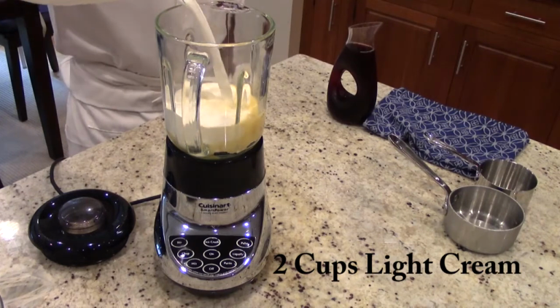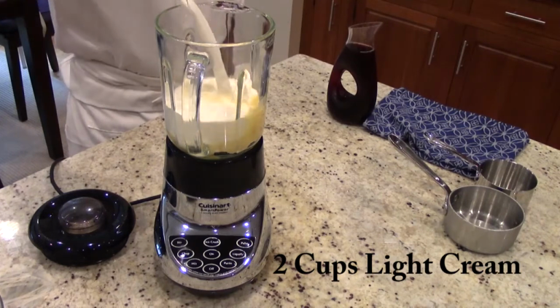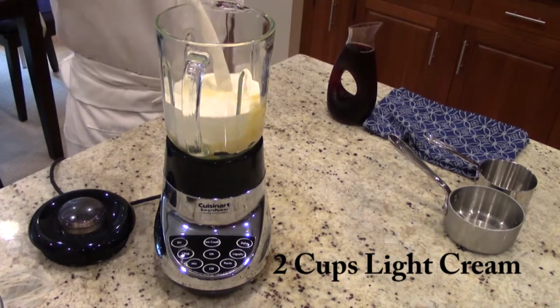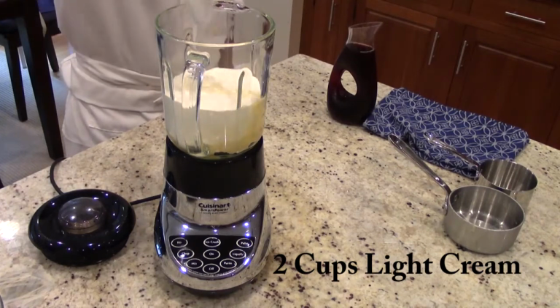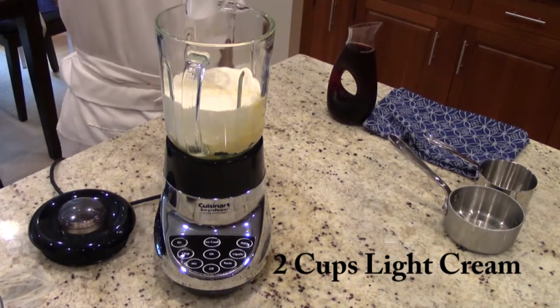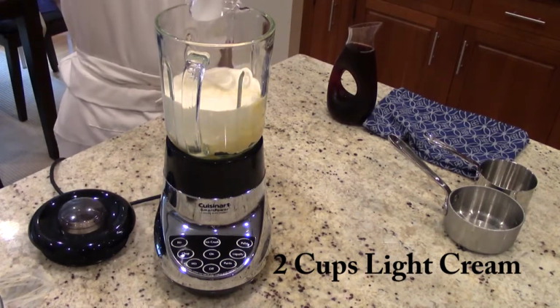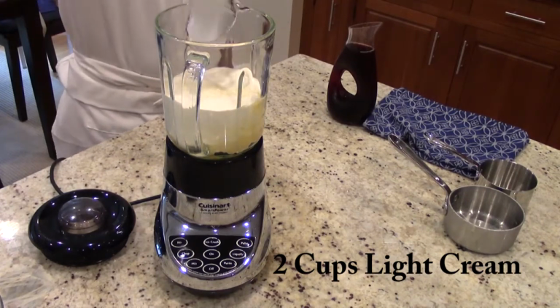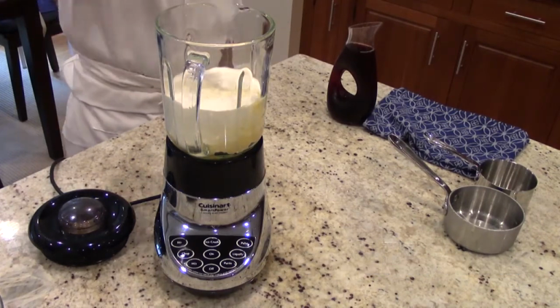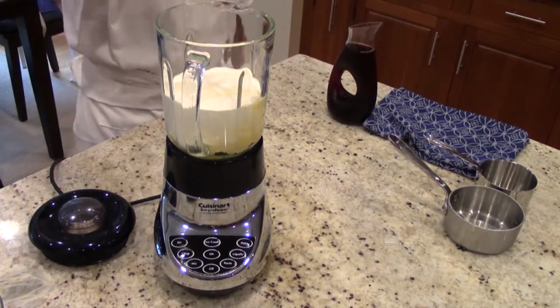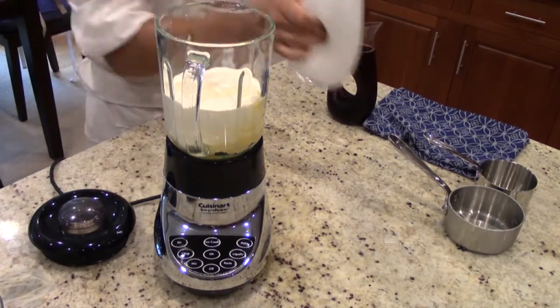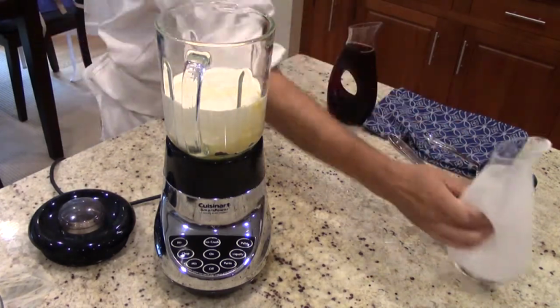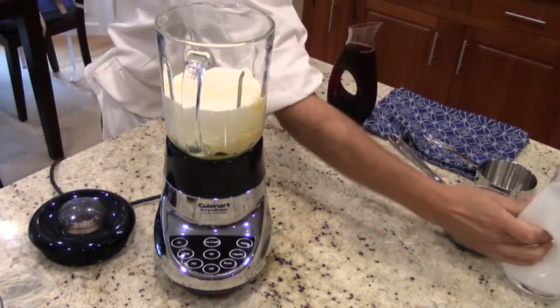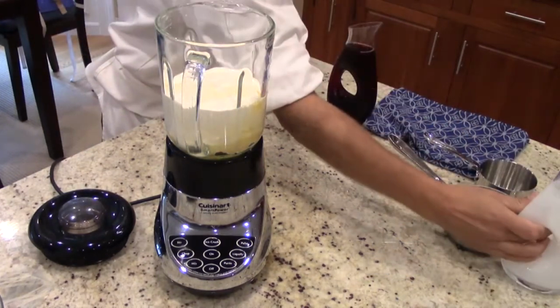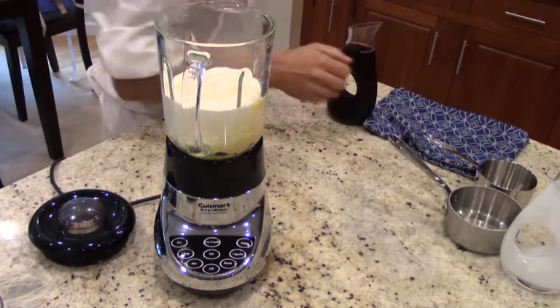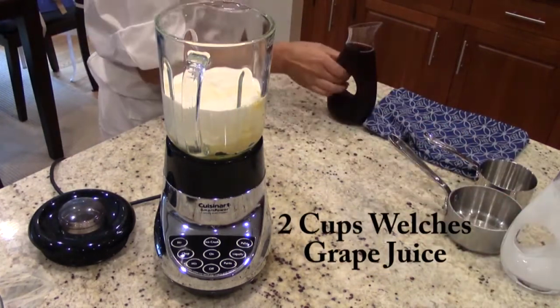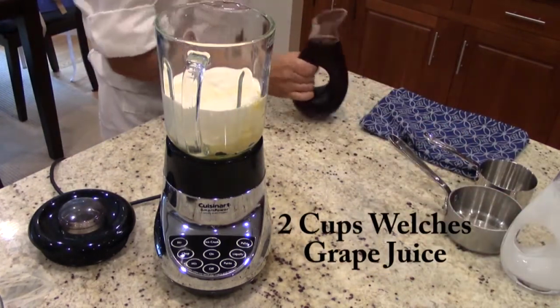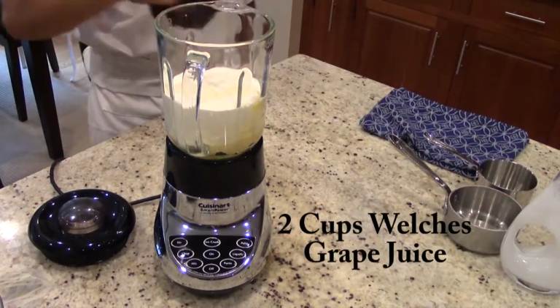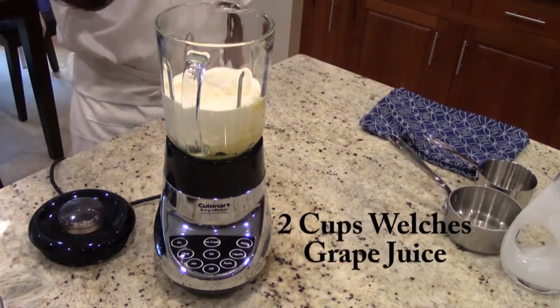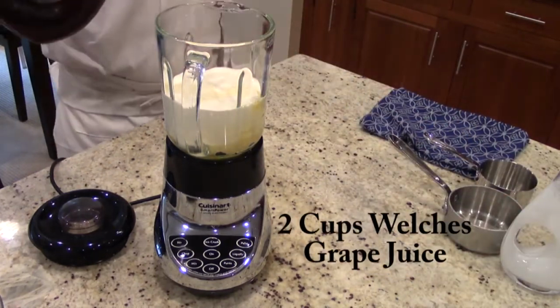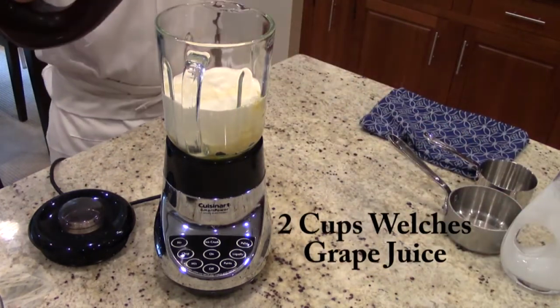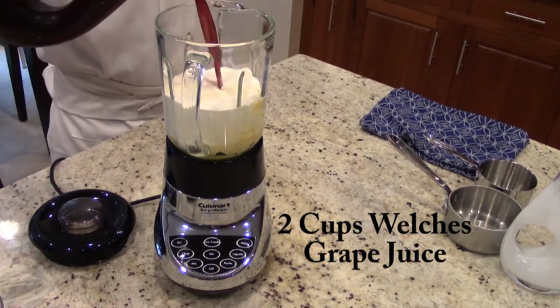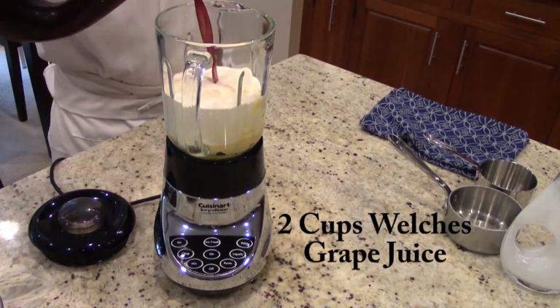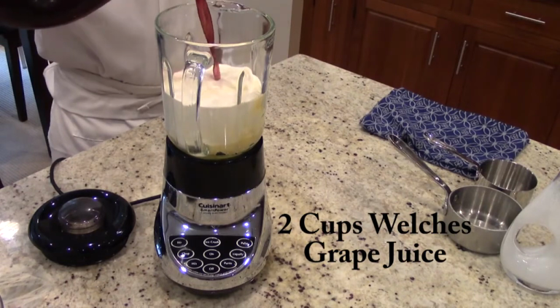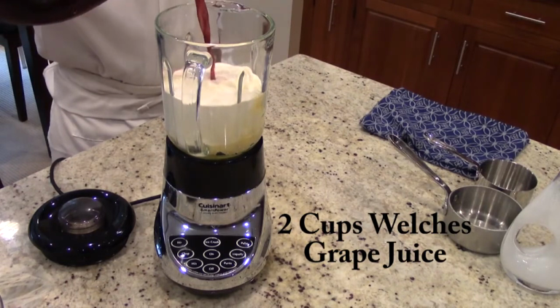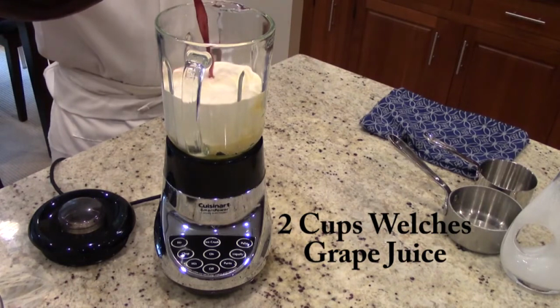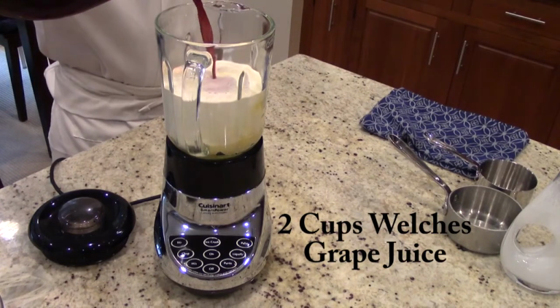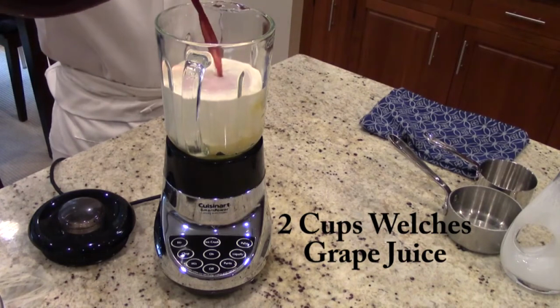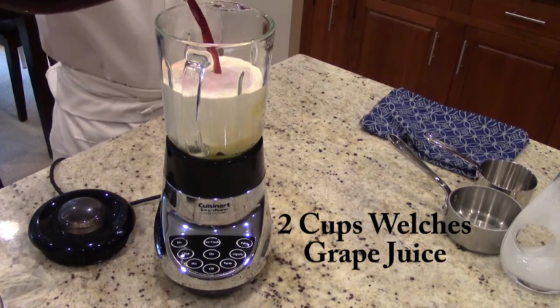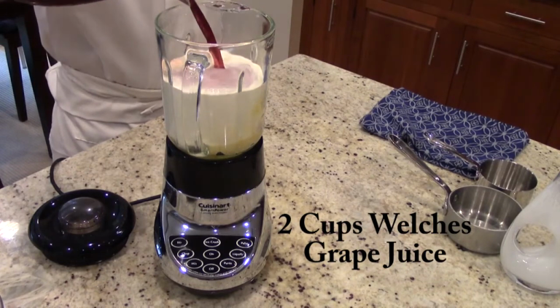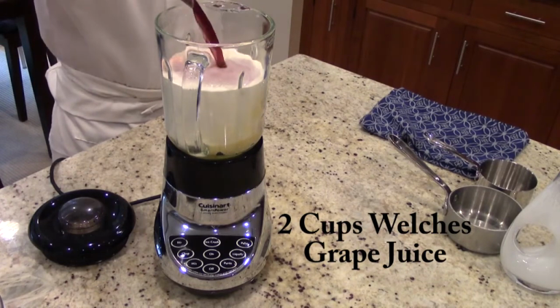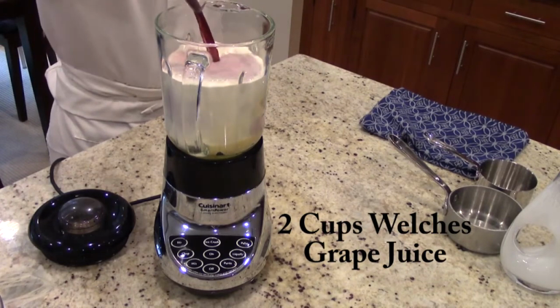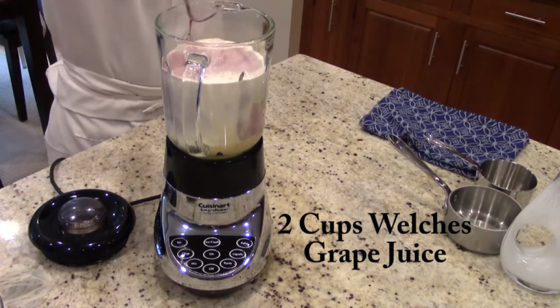Once we add the light cream — two cups of light cream — then we're going to add two cups of Welch's grape juice. Make sure you buy Welch's grape juice for this recipe.